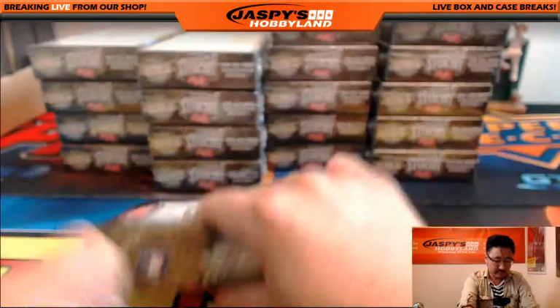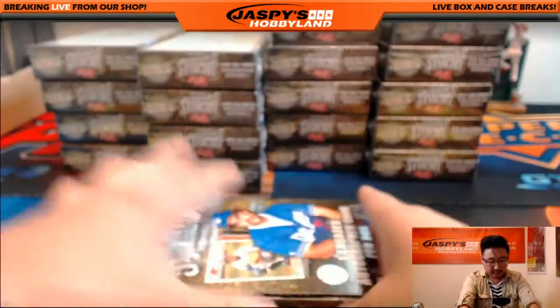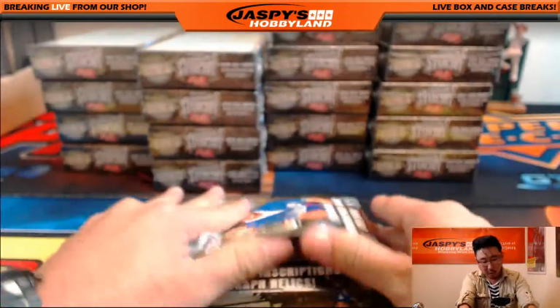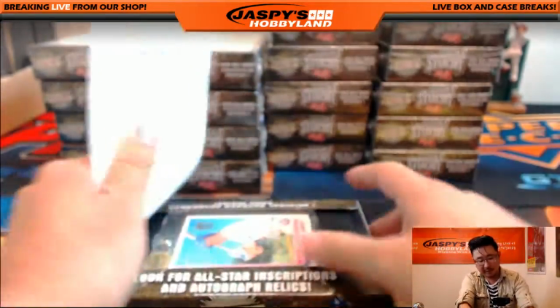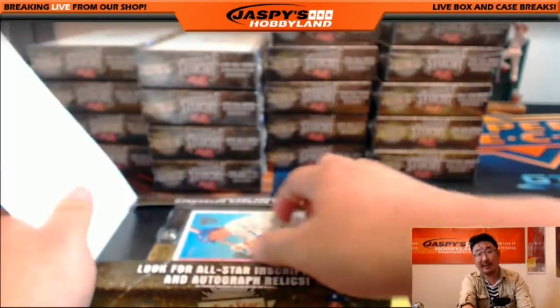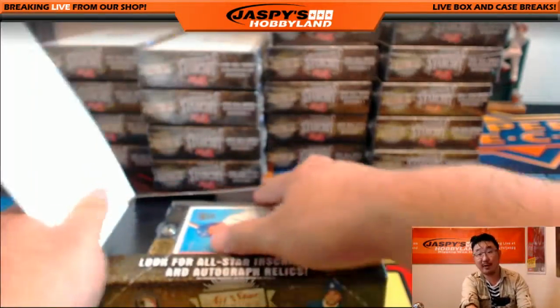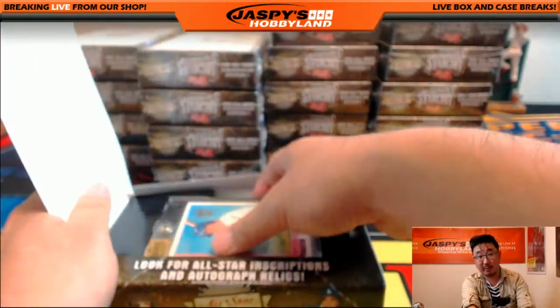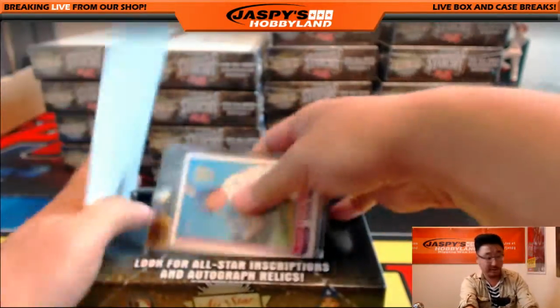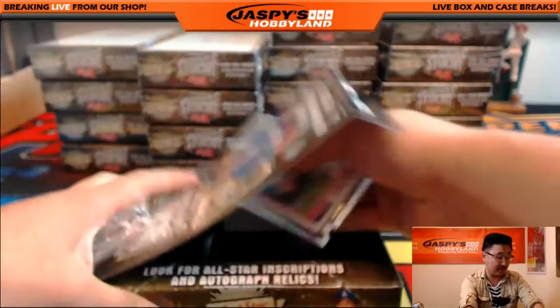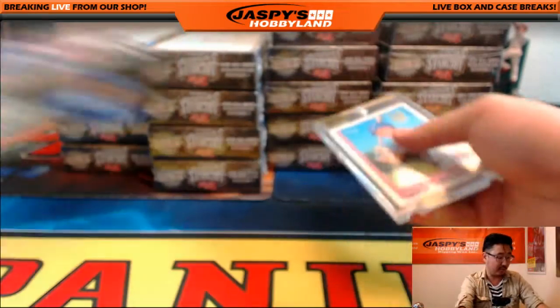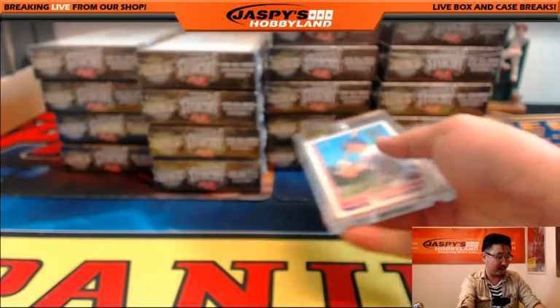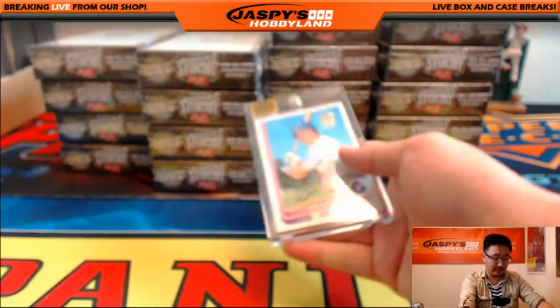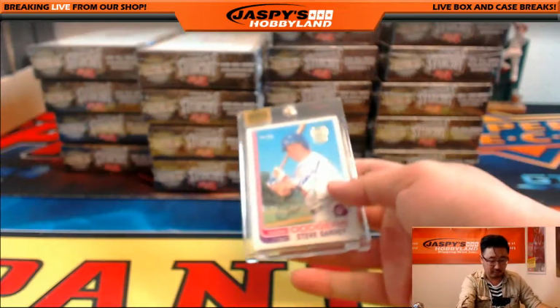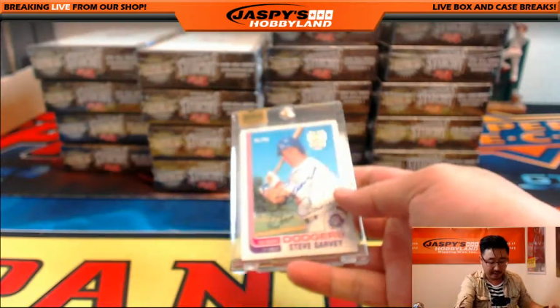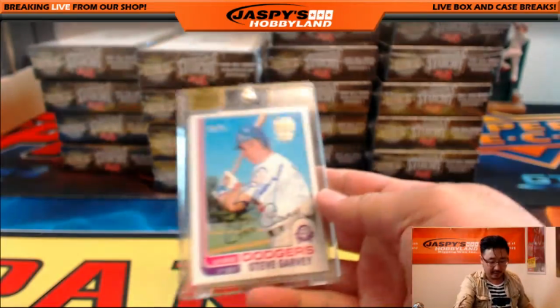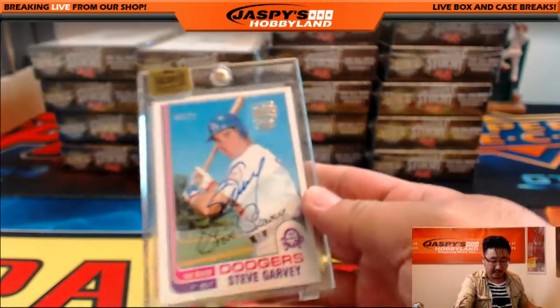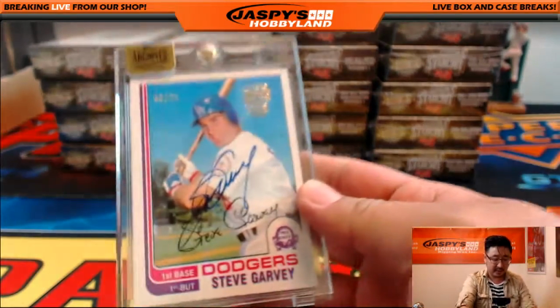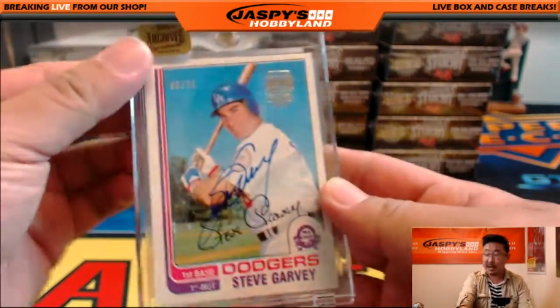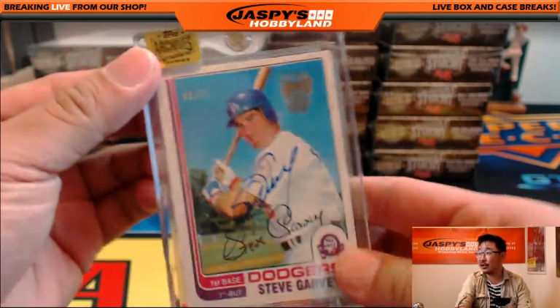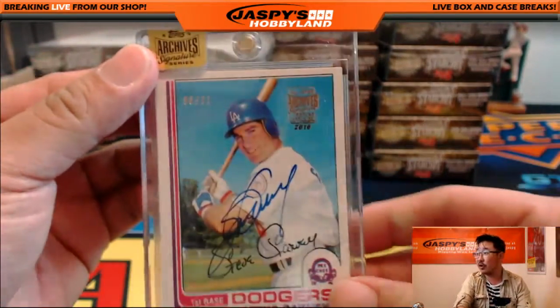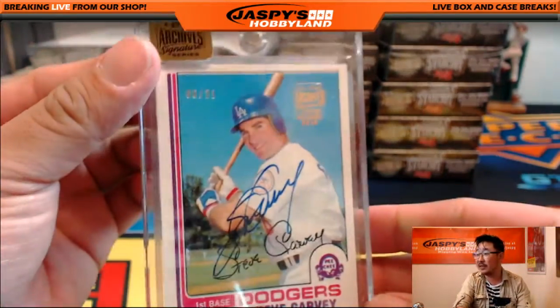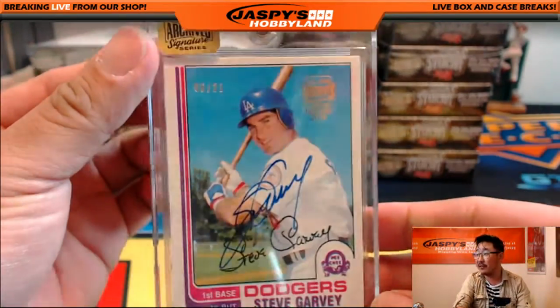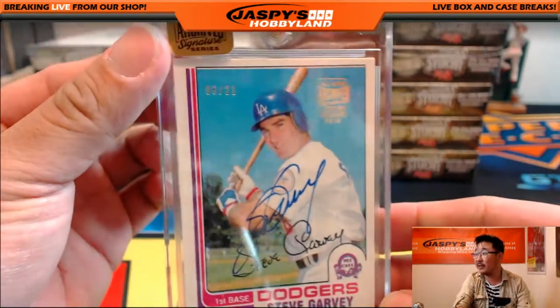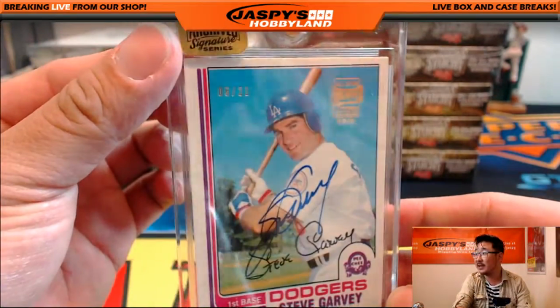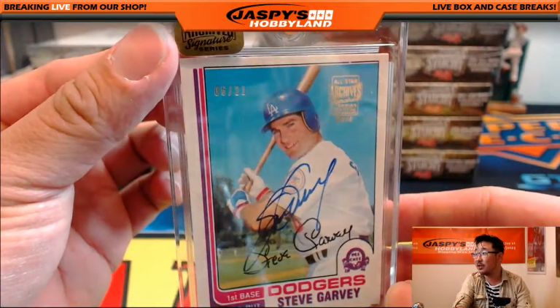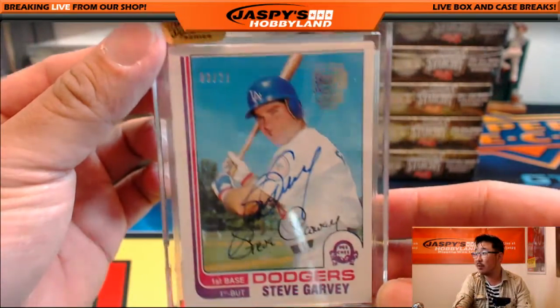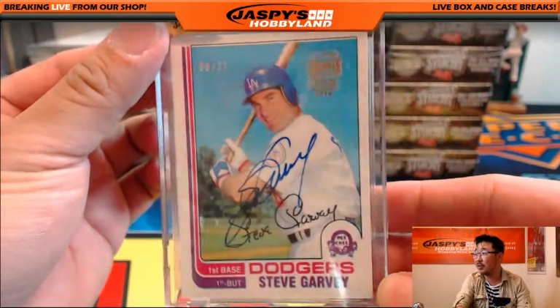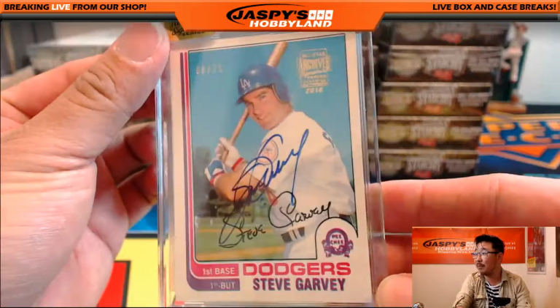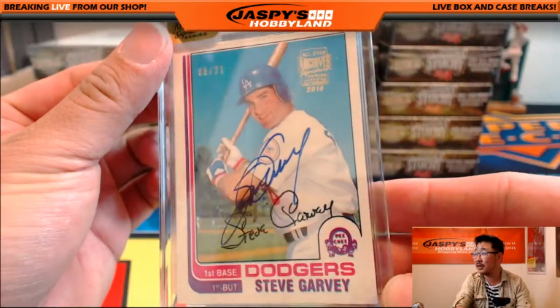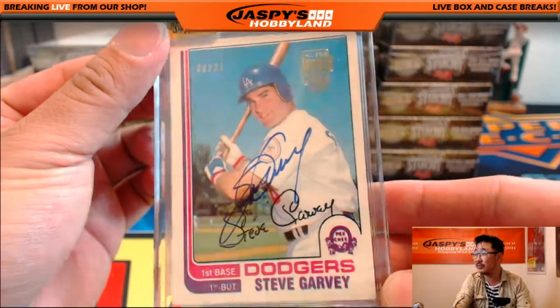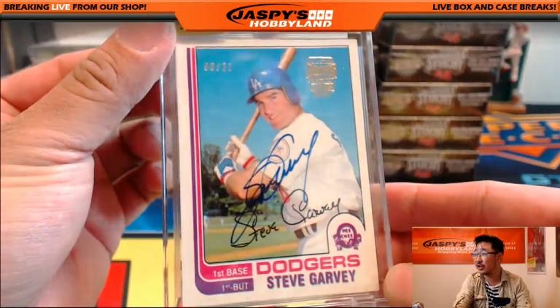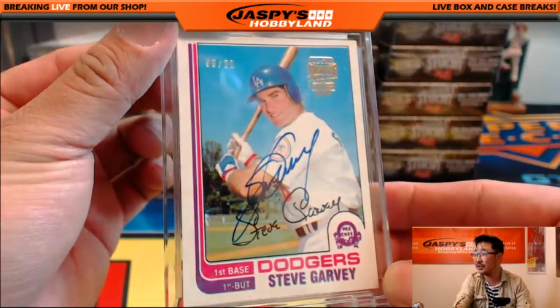So we're going to open all these up first and then we'll see who gets what. We'll run that randomizer. Dodgers version of Steve Garvey, 6 out of 21. We saw a Padres version yesterday.